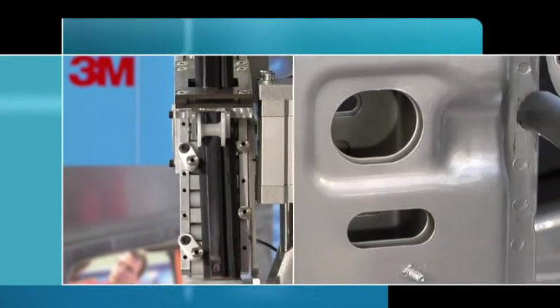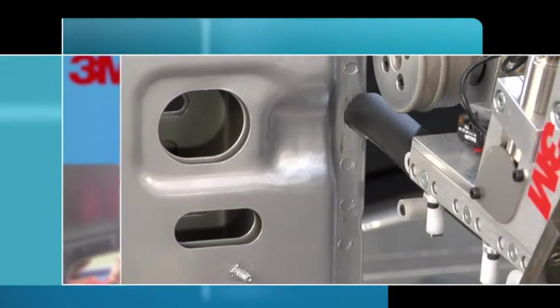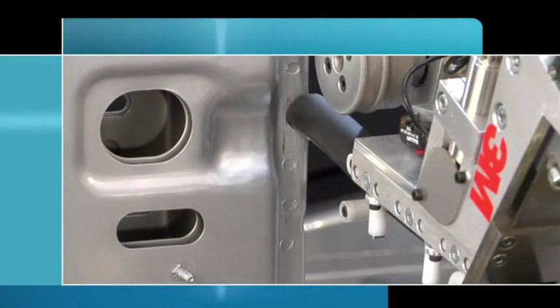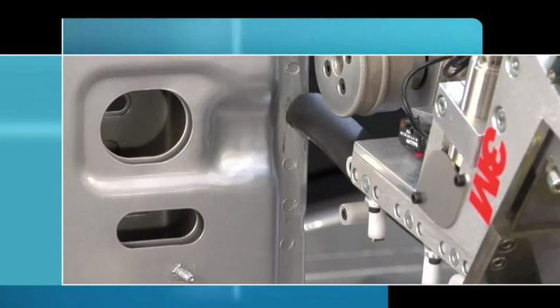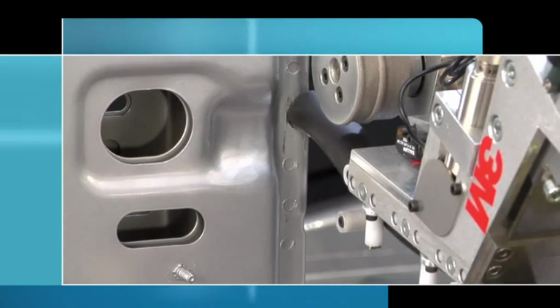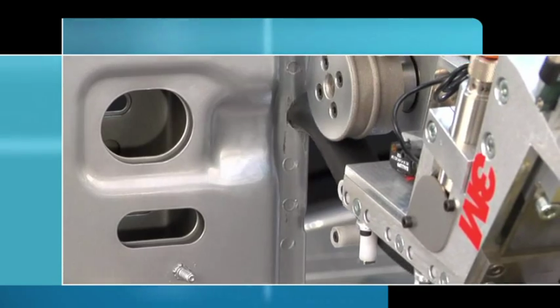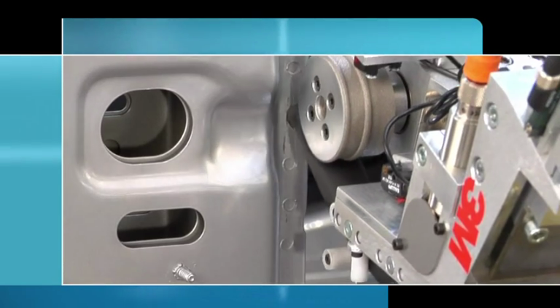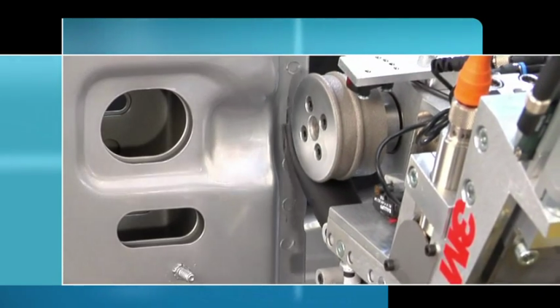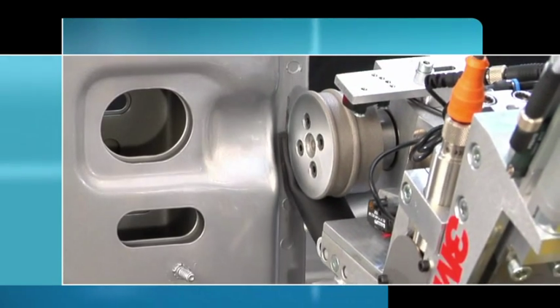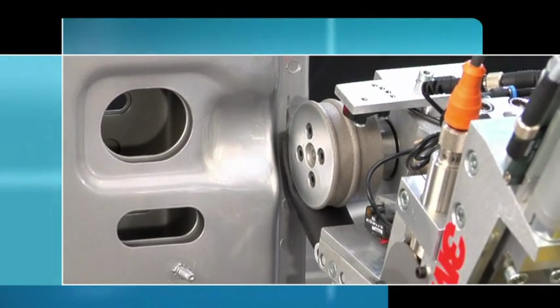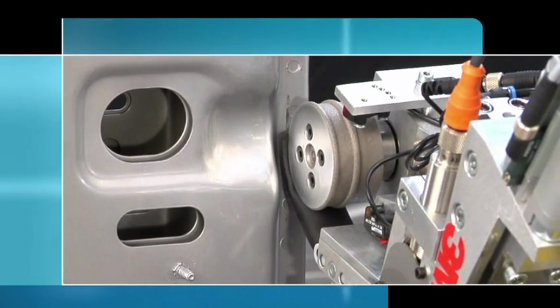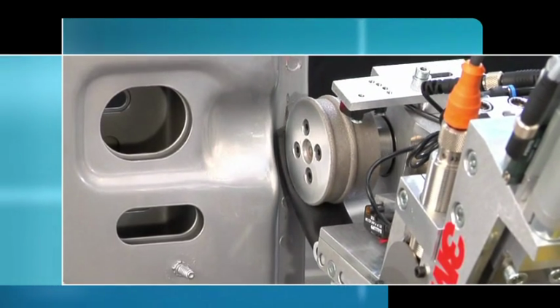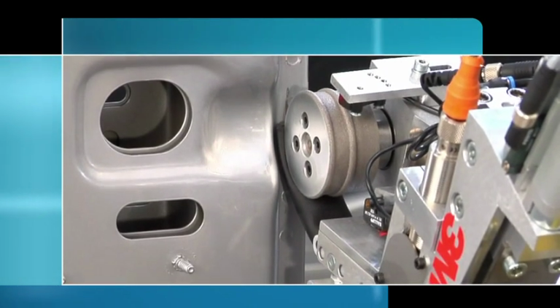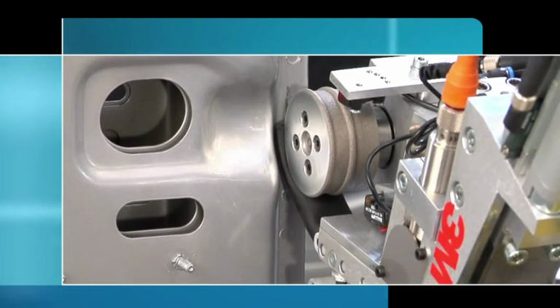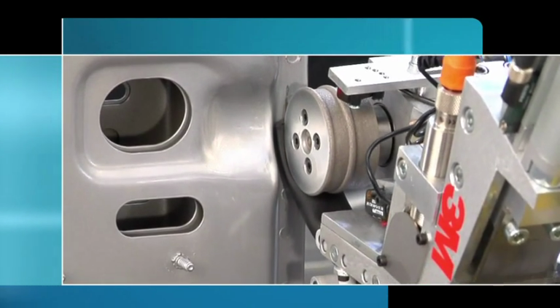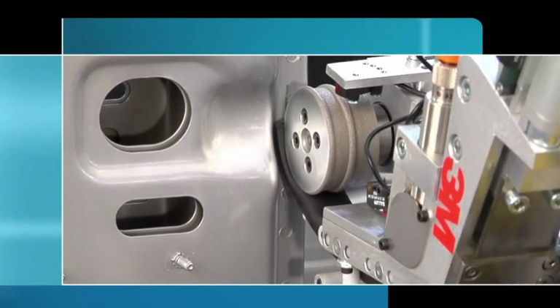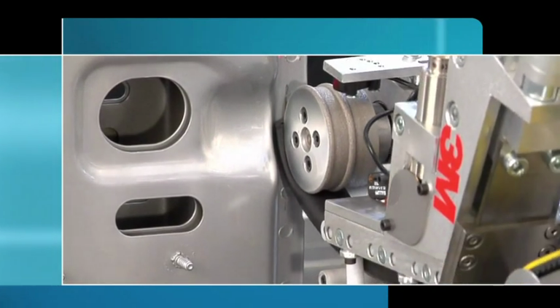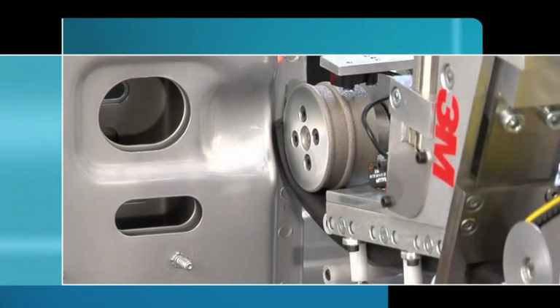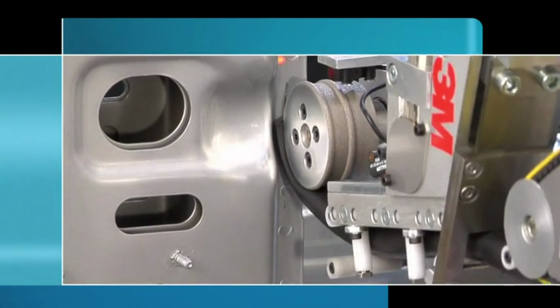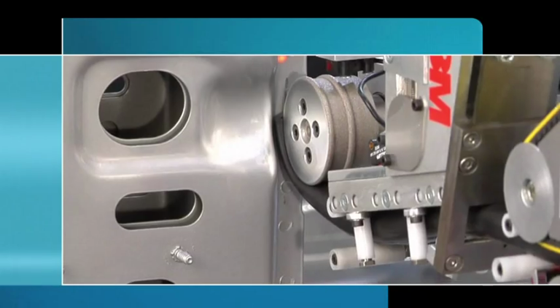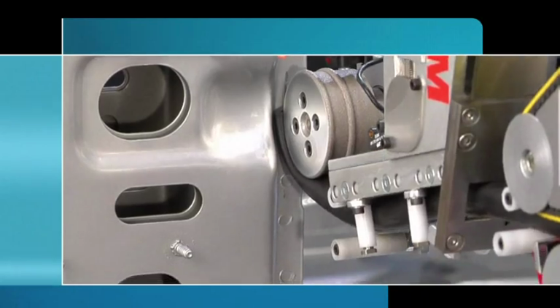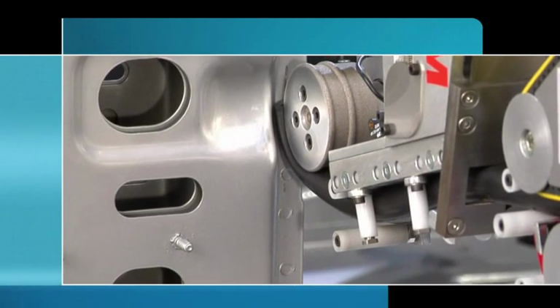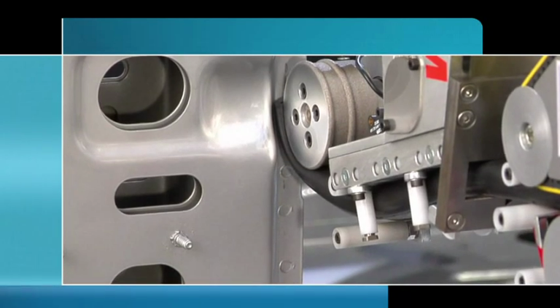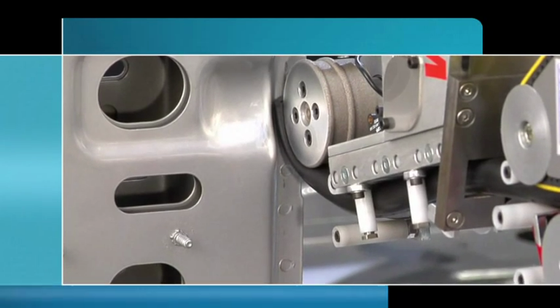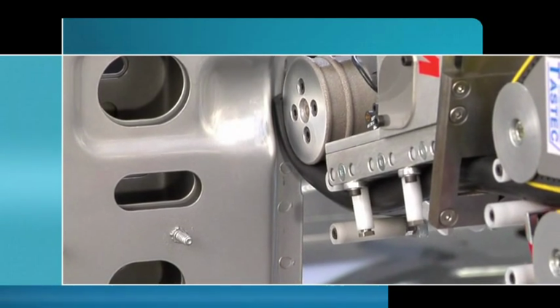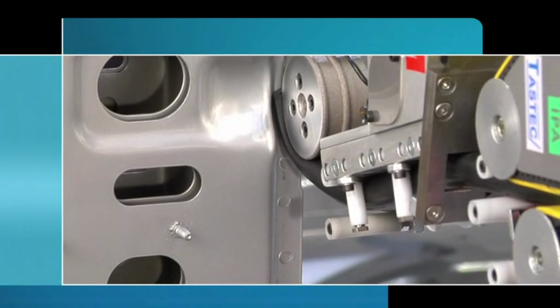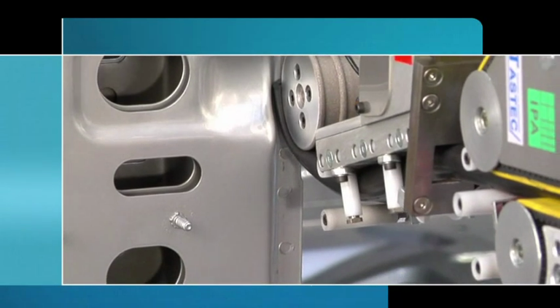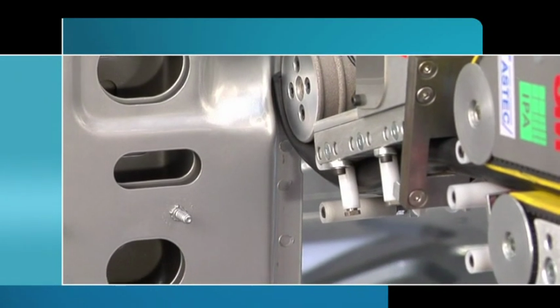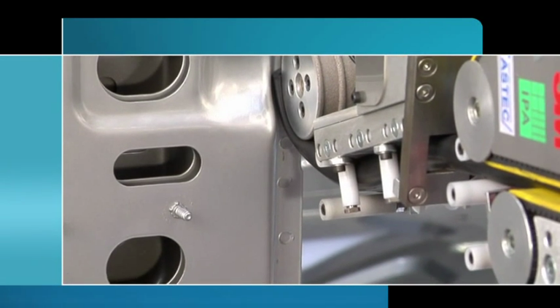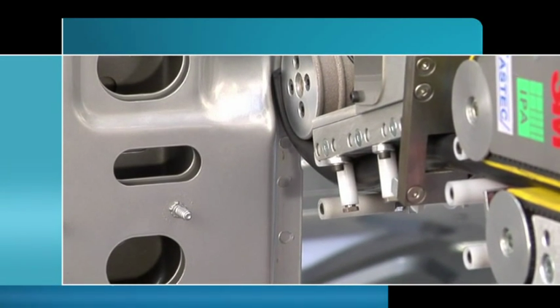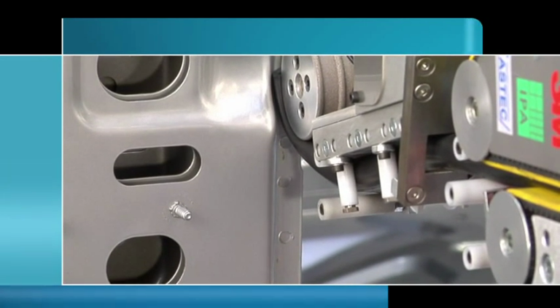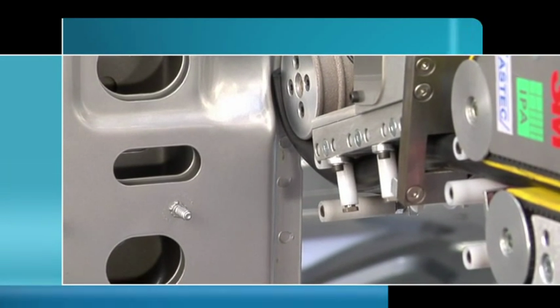The seal with tape is now placed in precisely the right position on the body. The tension is controlled as it is conveyed out of the flange-mounted profile magazine.